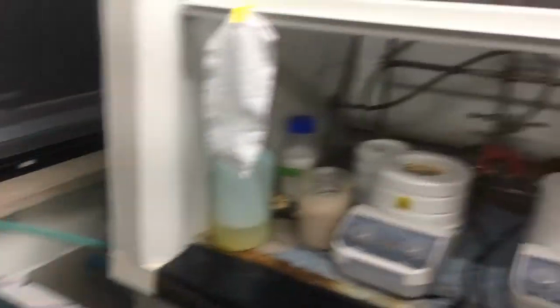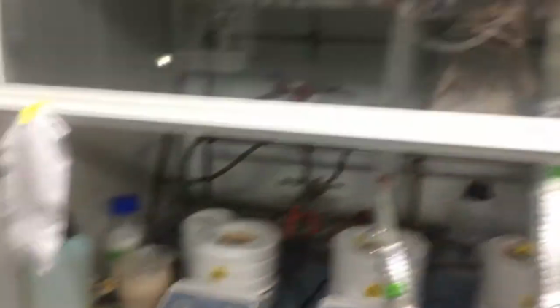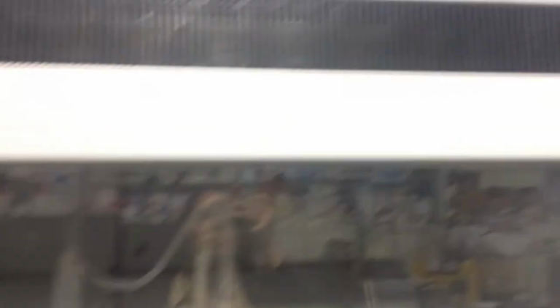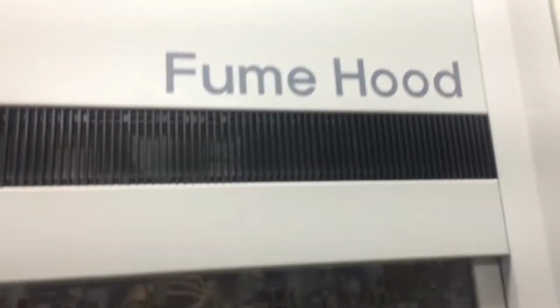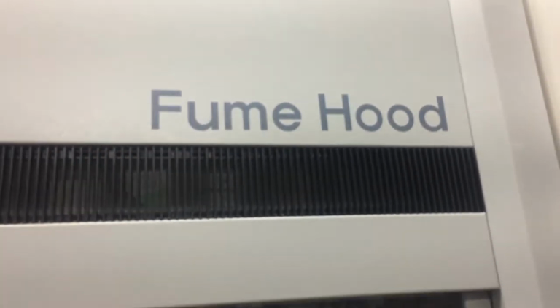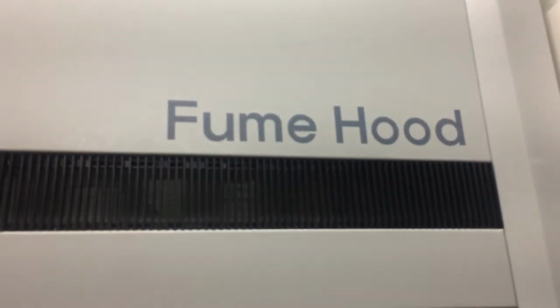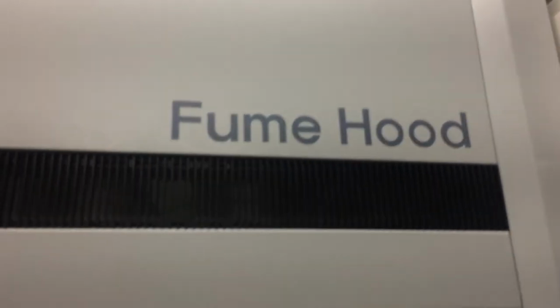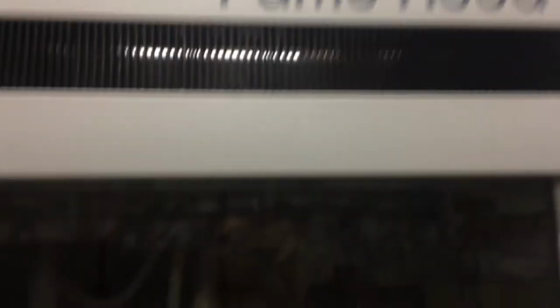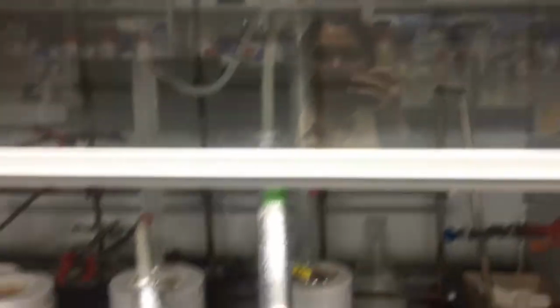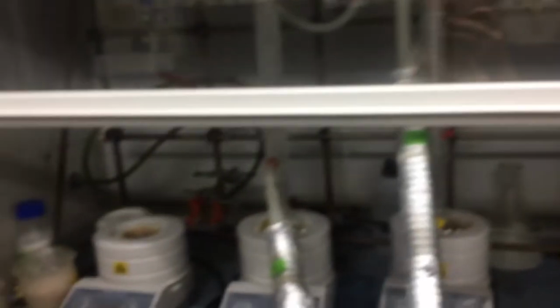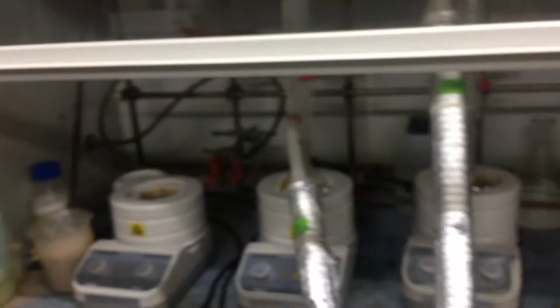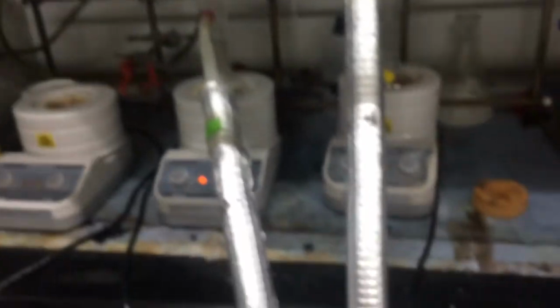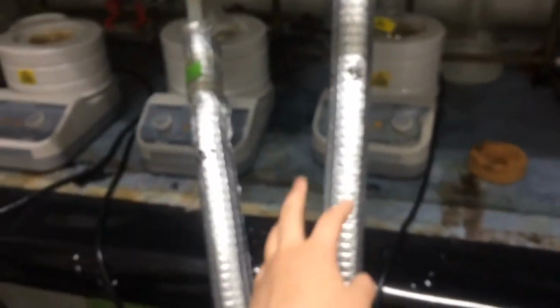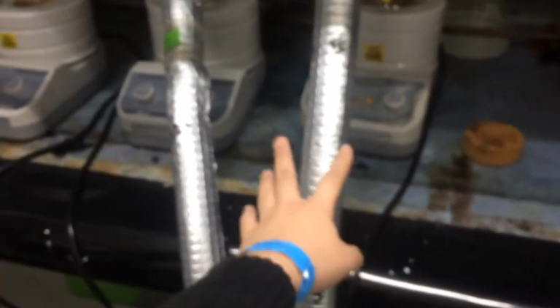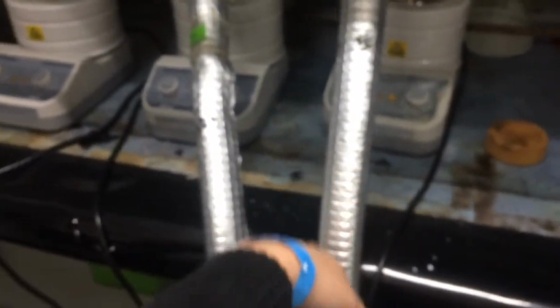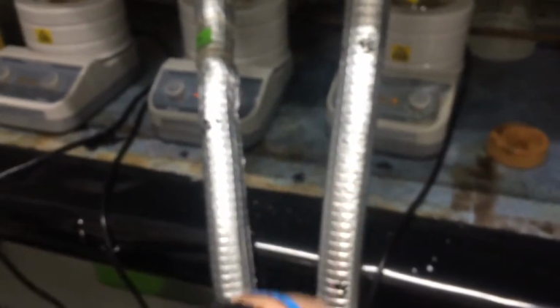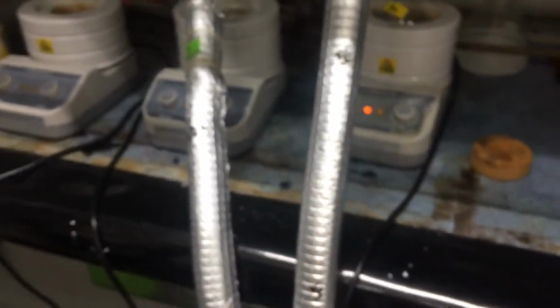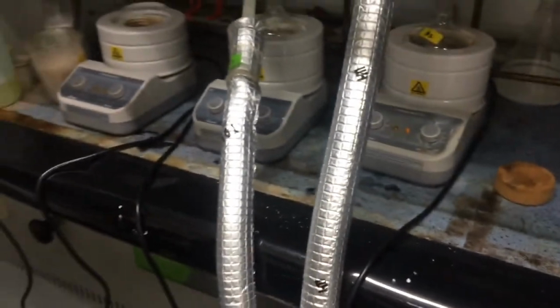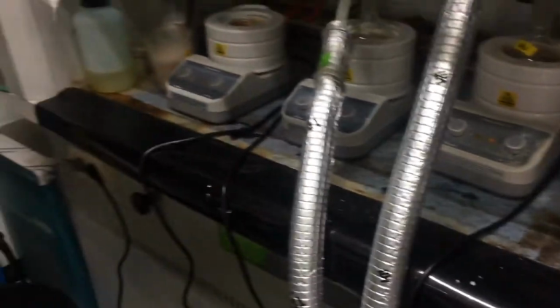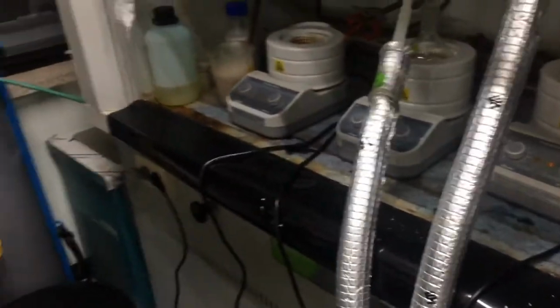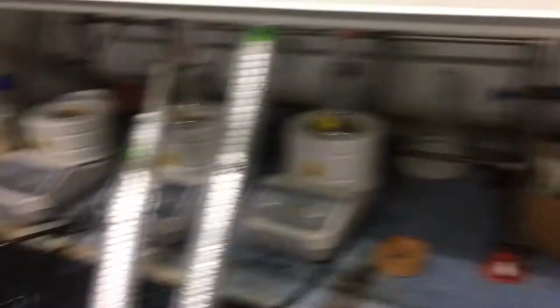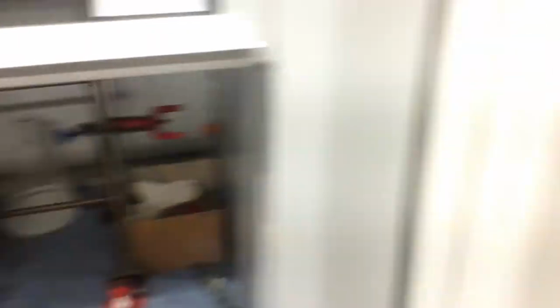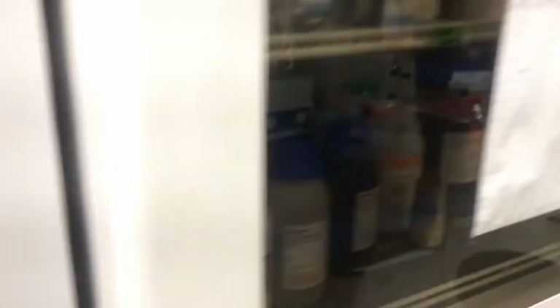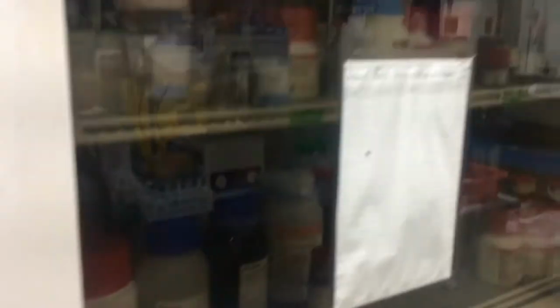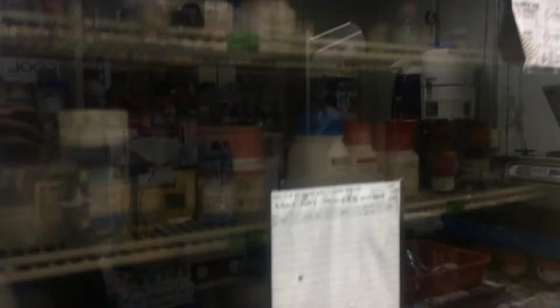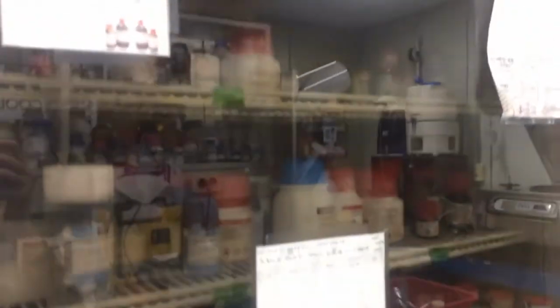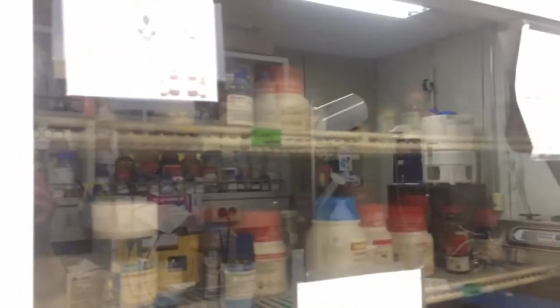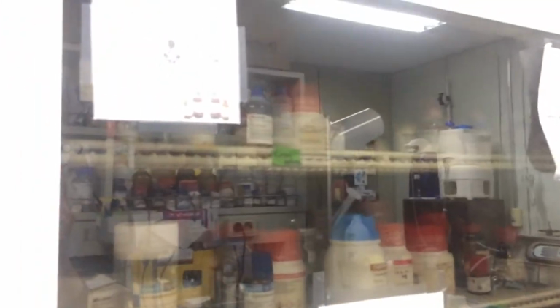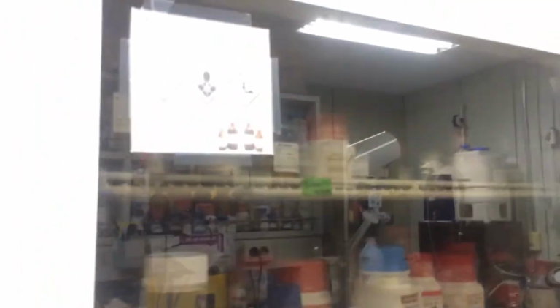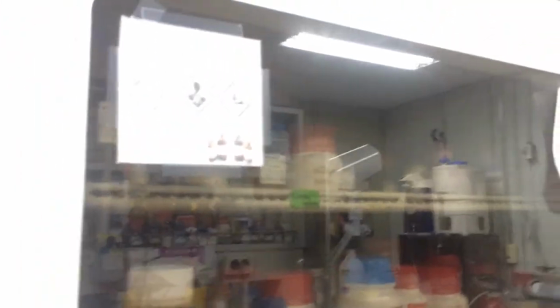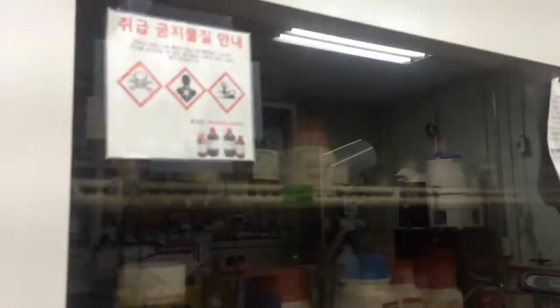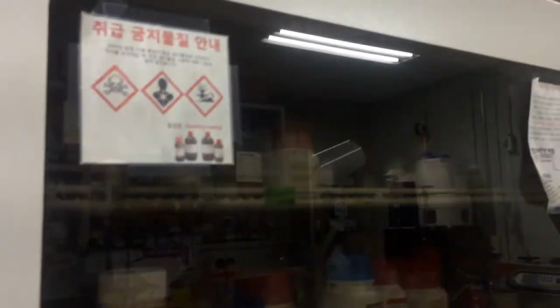And this is the fume hood — fume hood for toxic materials. This is the reflux system. And this is the place to put toxic materials.